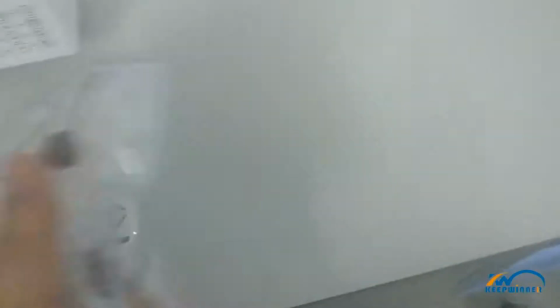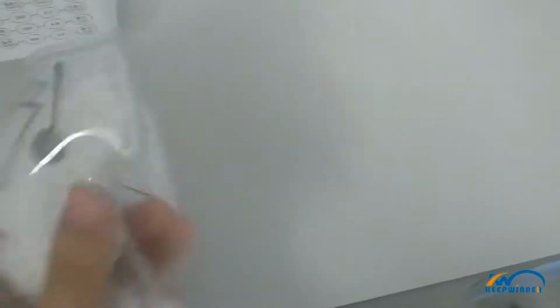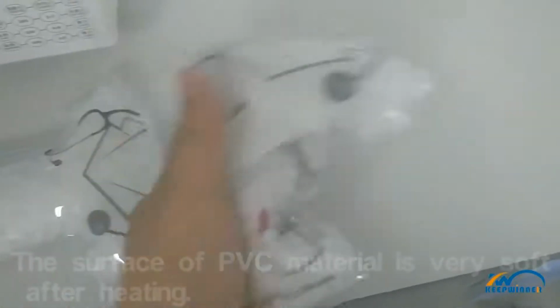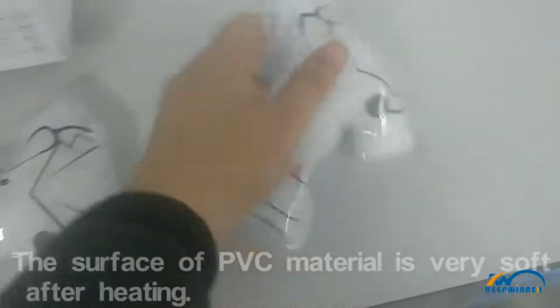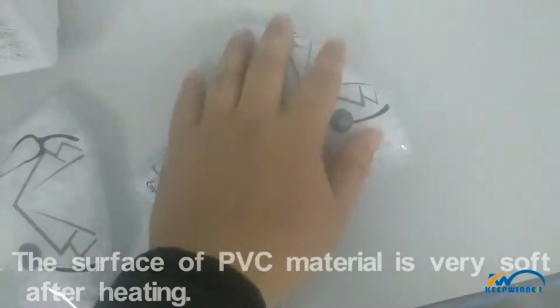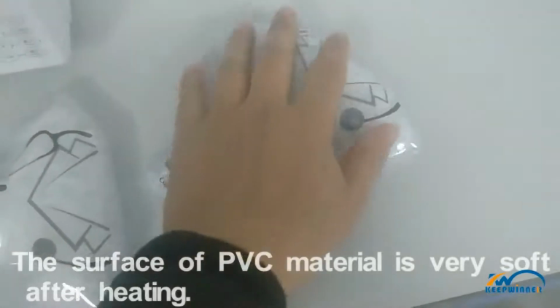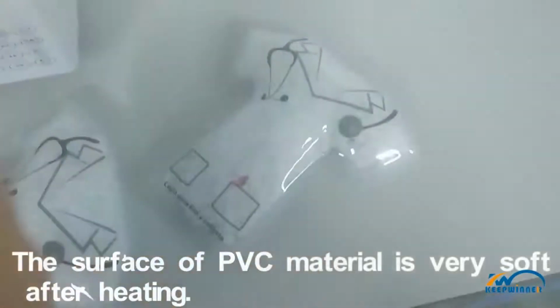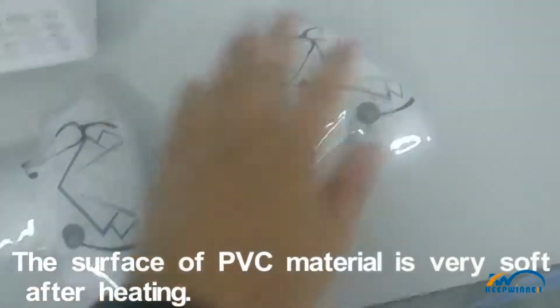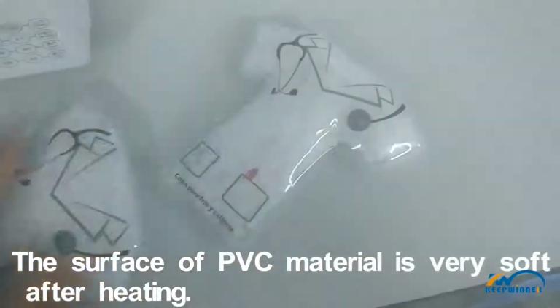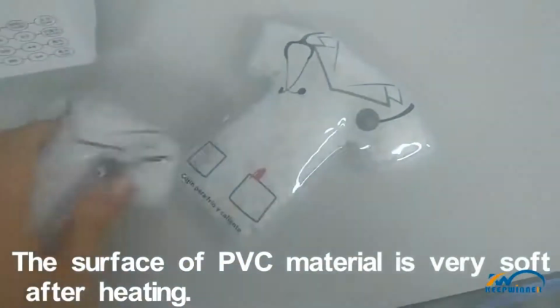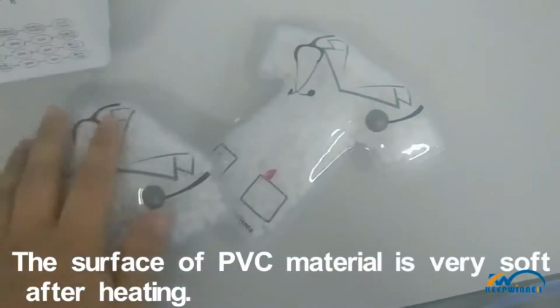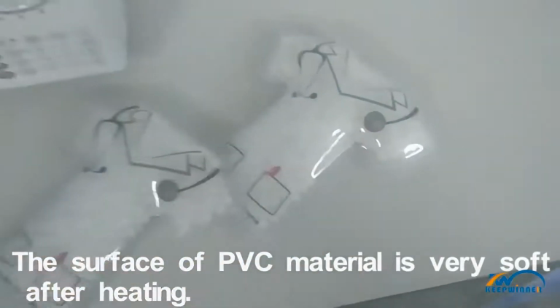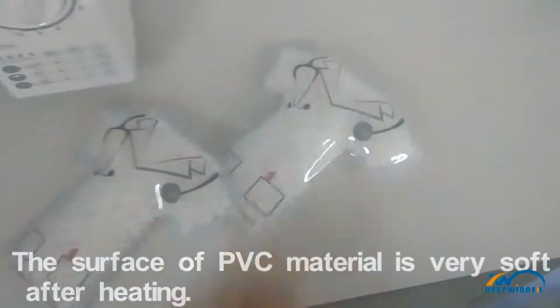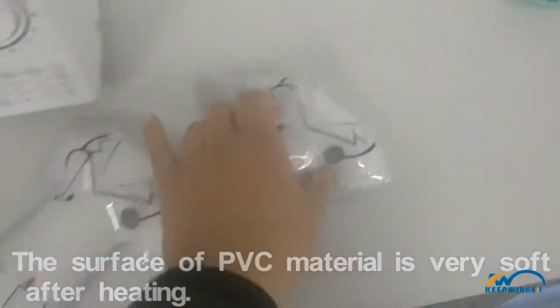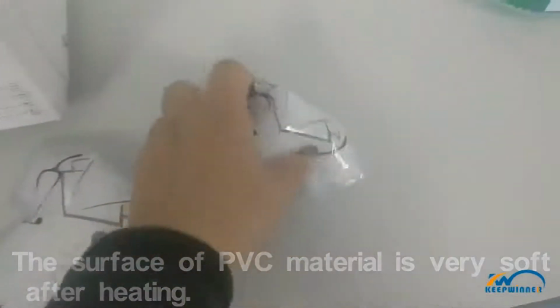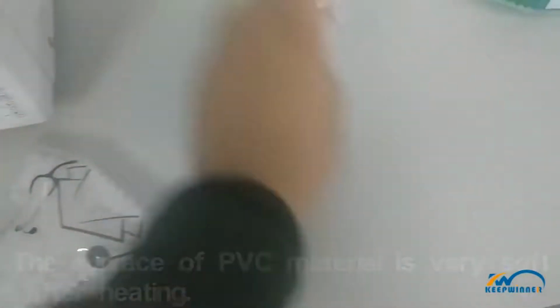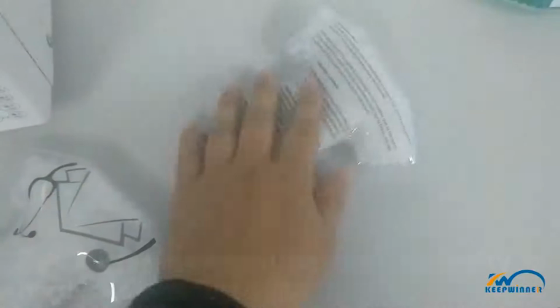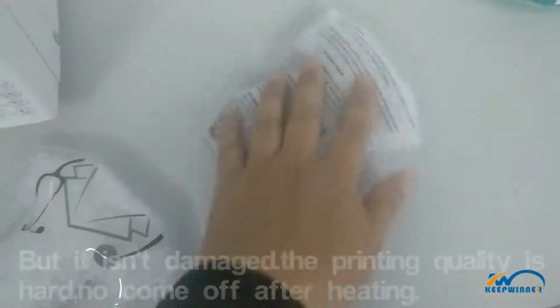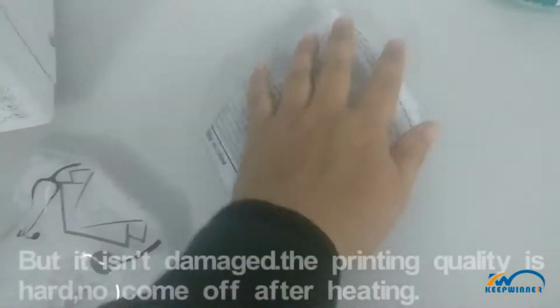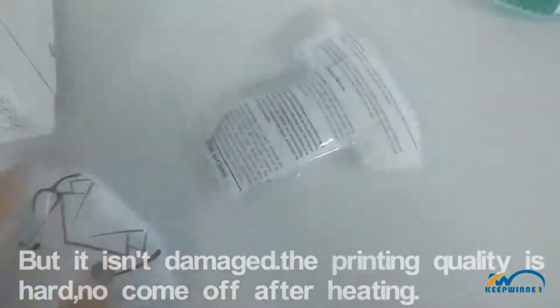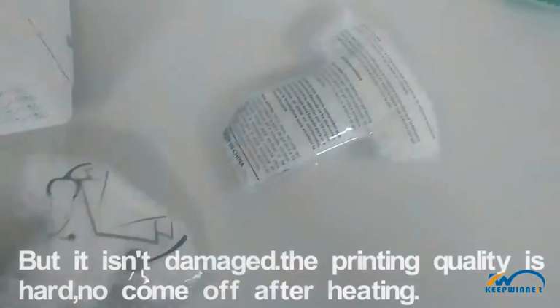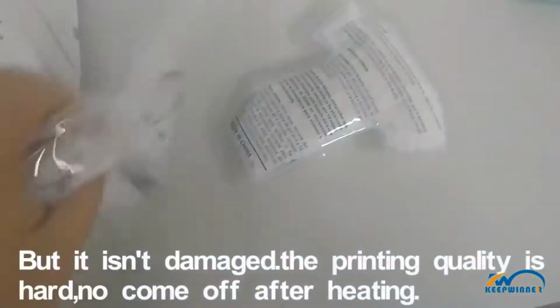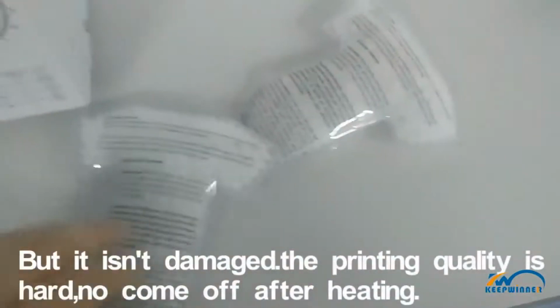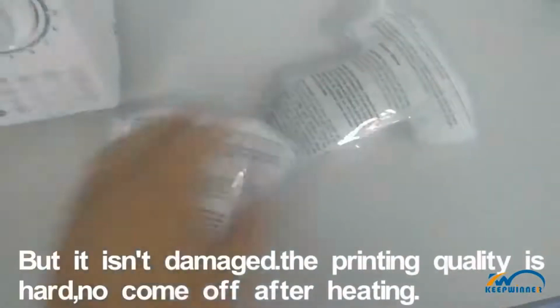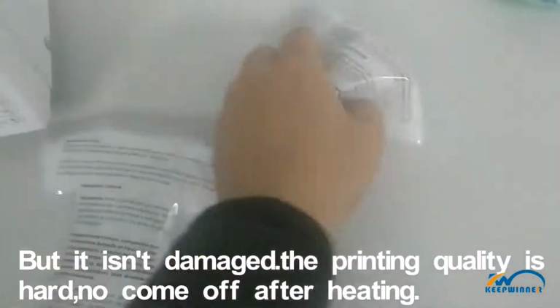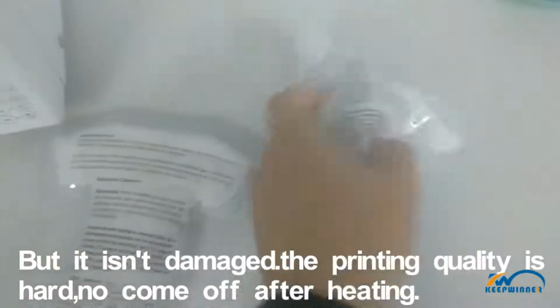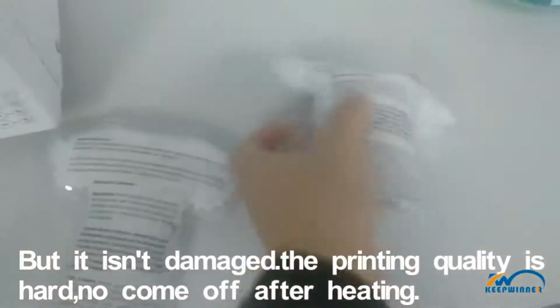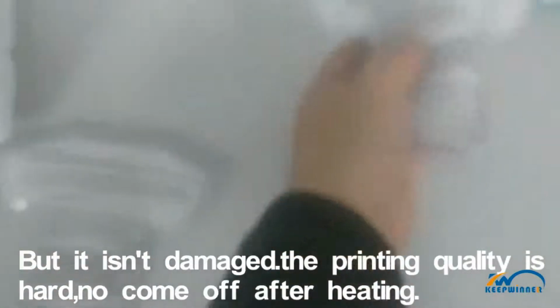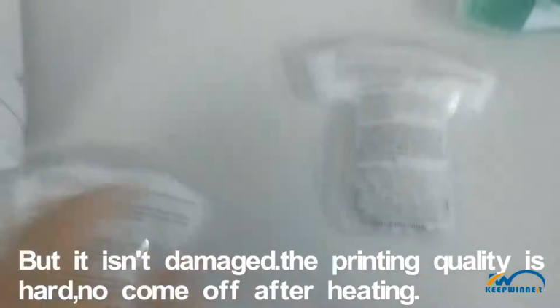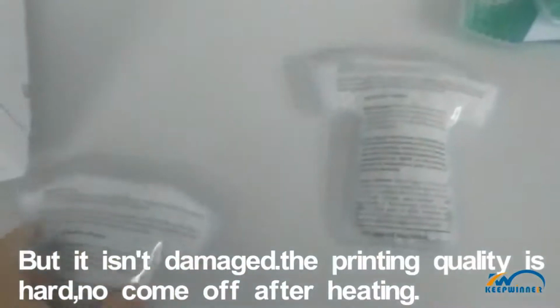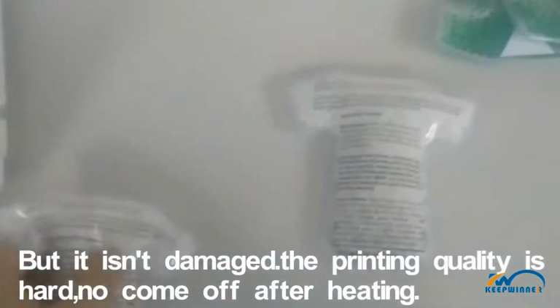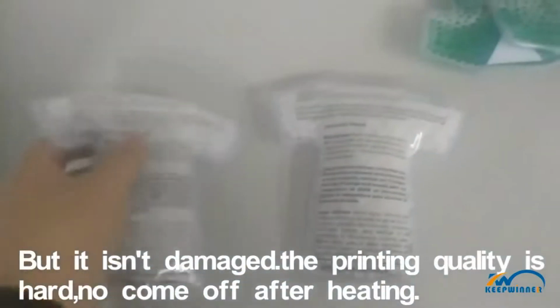Now, the surface of the PVC material is very soft after heating. But it isn't damaged. The printing quality is hard — no come off after heating.